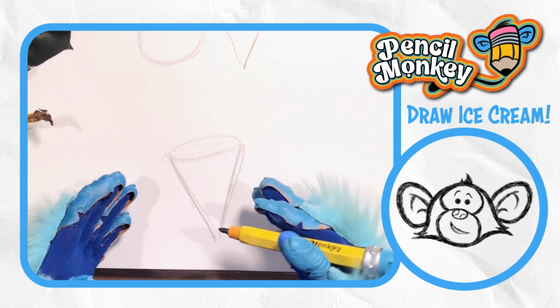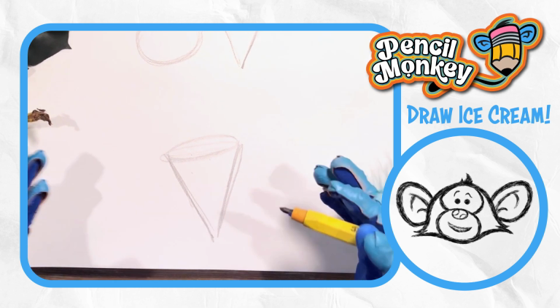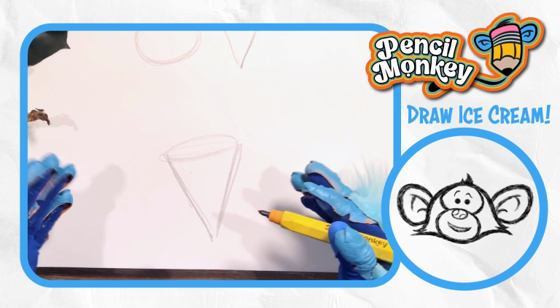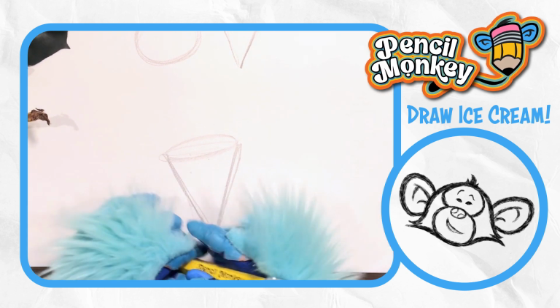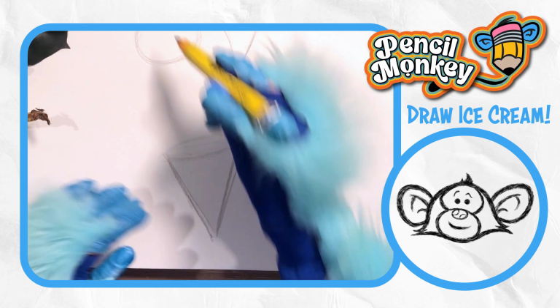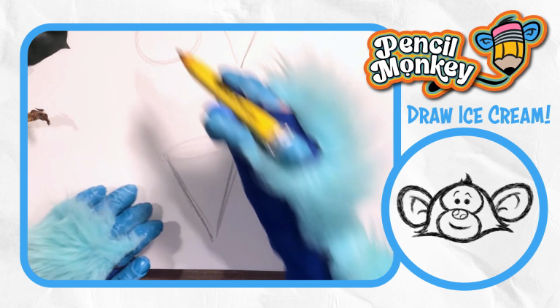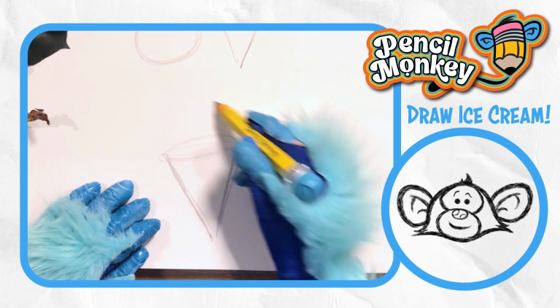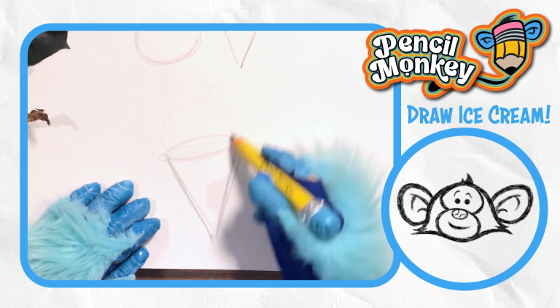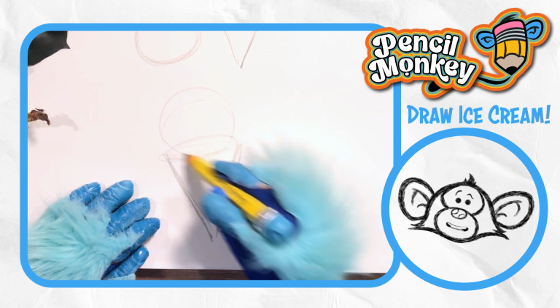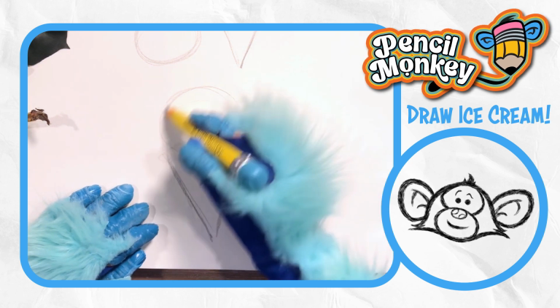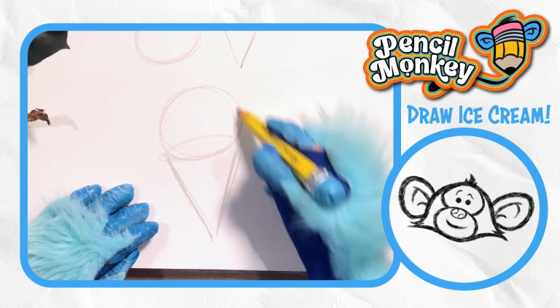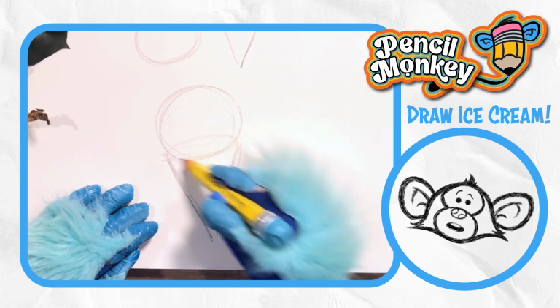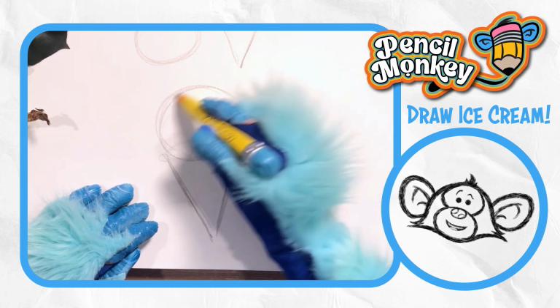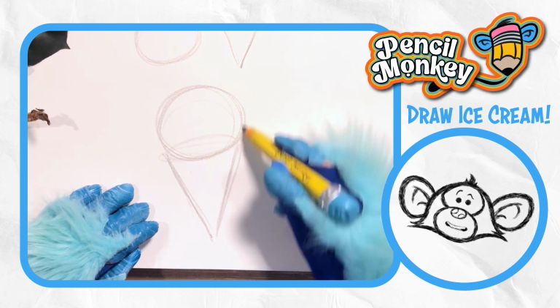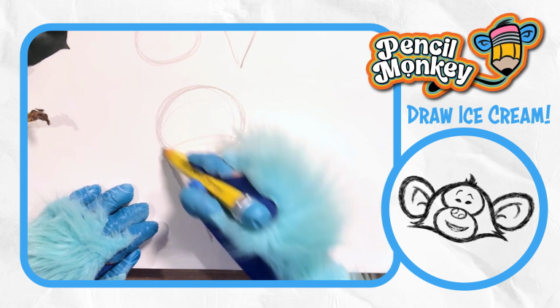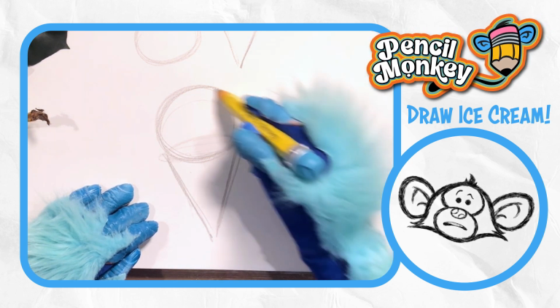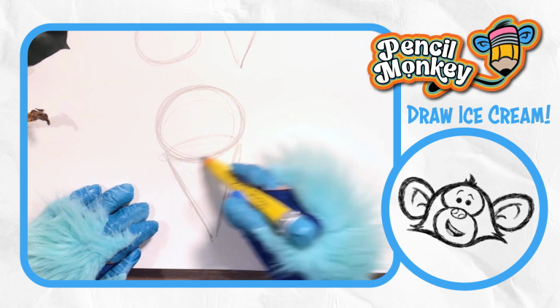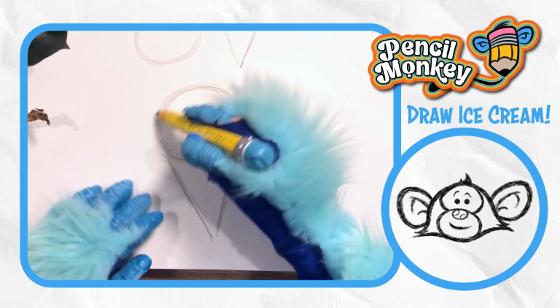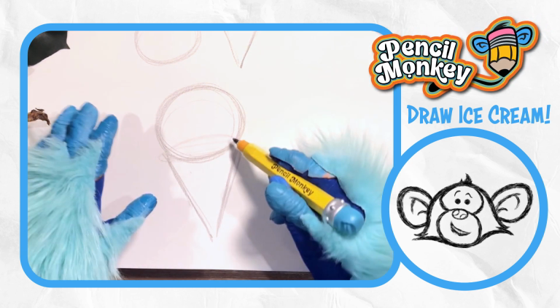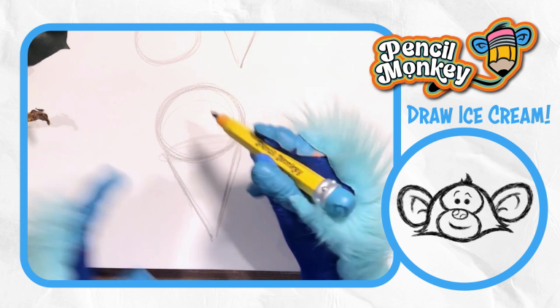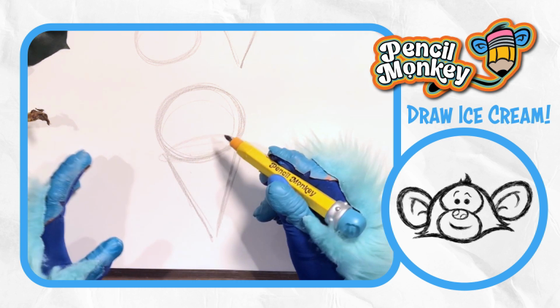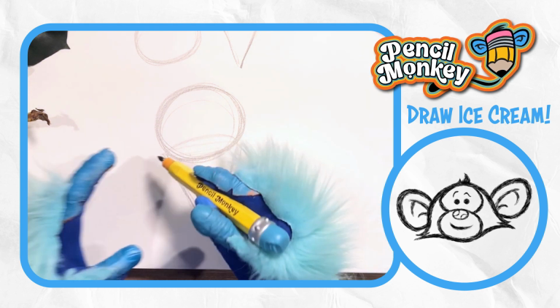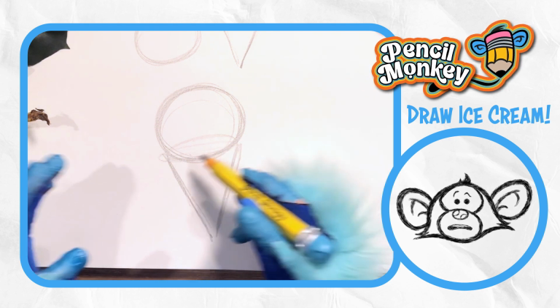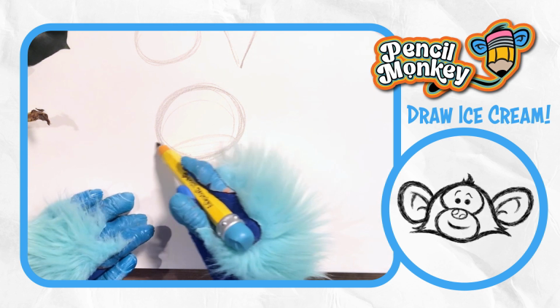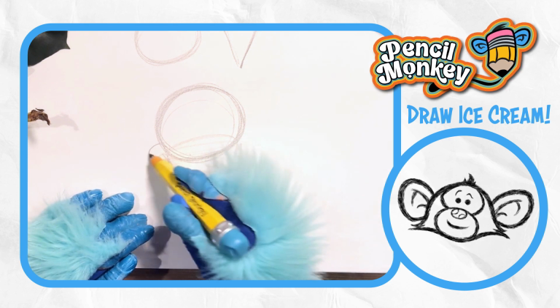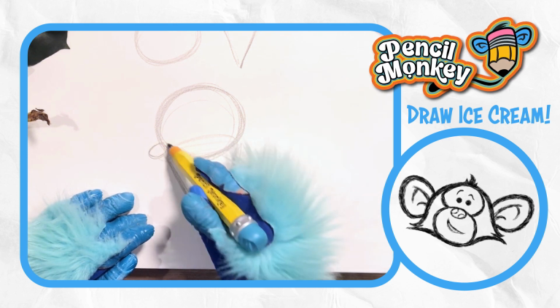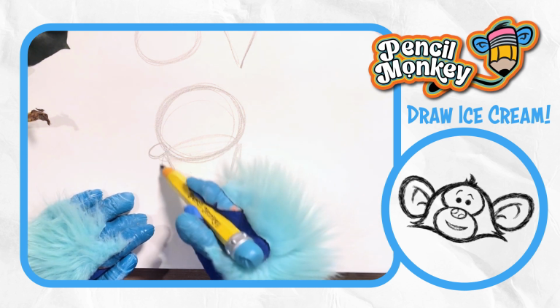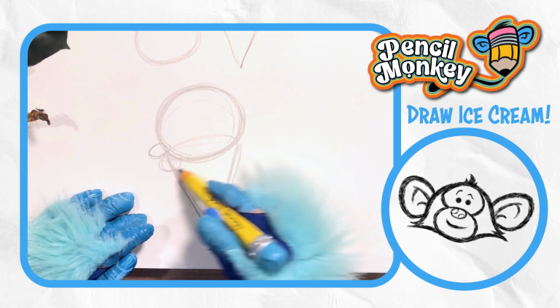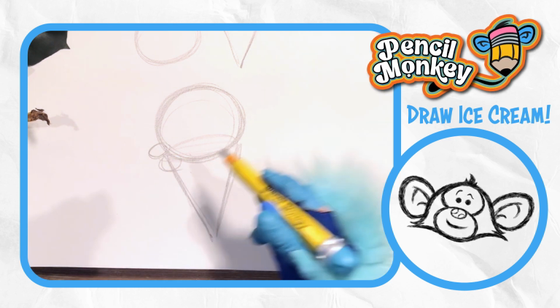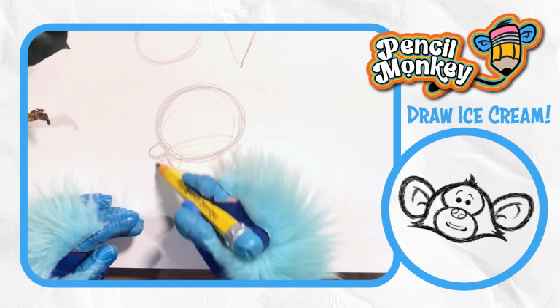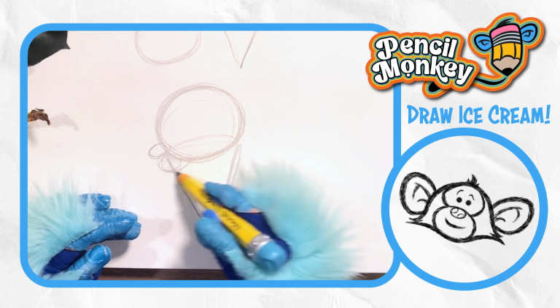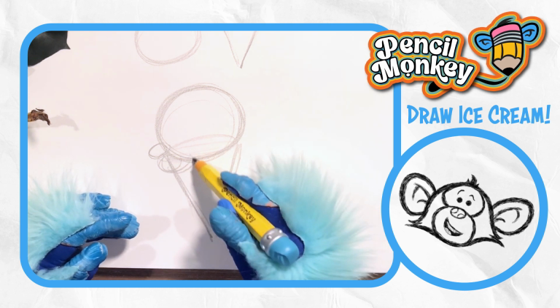Now let's add that biggest scoop of ice cream on top — nice and big. Do it however you like. You can add a bunch of scoops if you want. Now I'm going to add that part on the bottom there. Kind of looks like a skirt hanging over — it's like the ice cream coming out the sides.